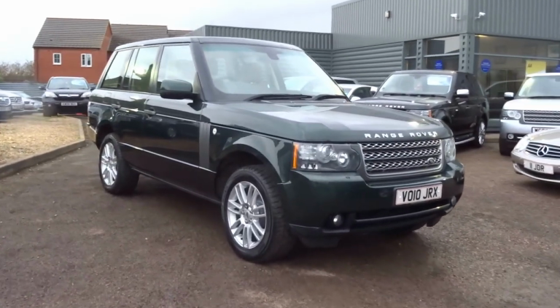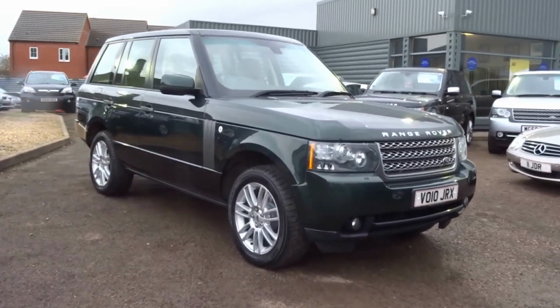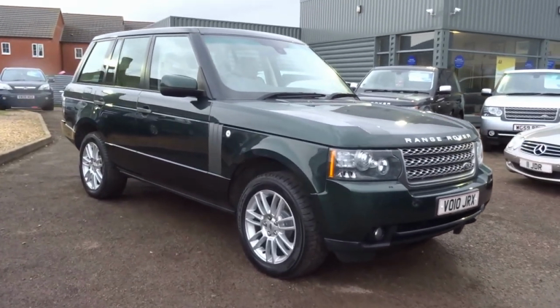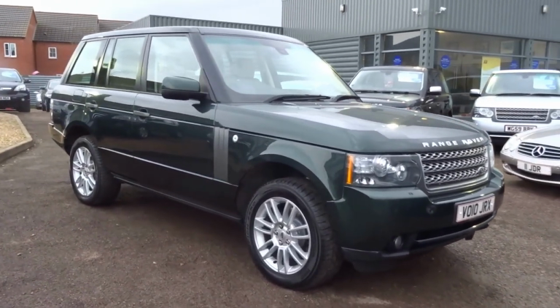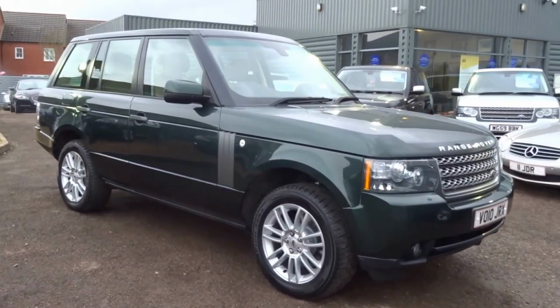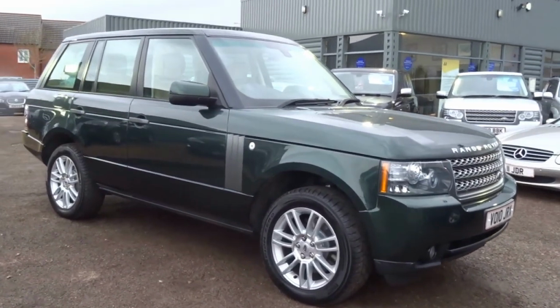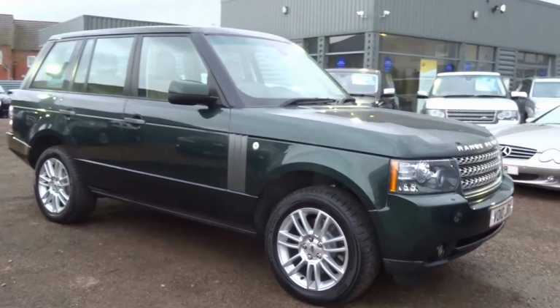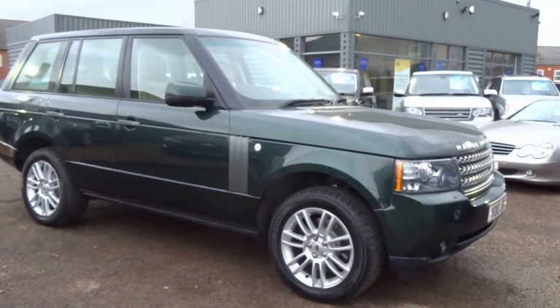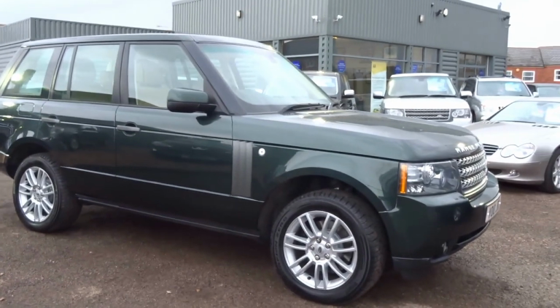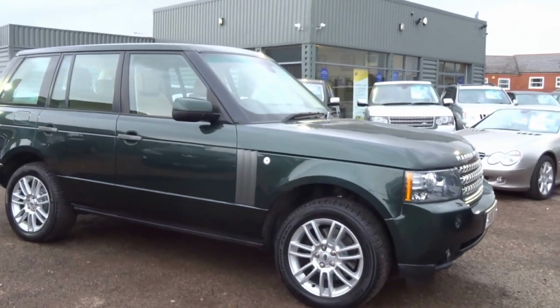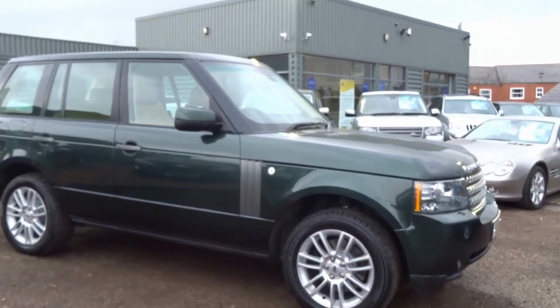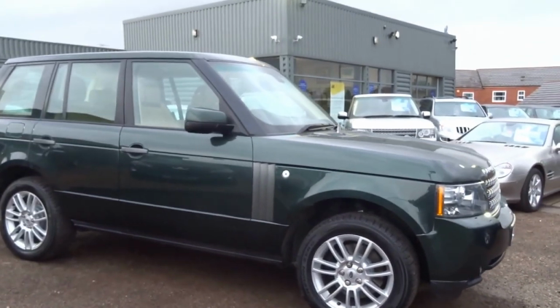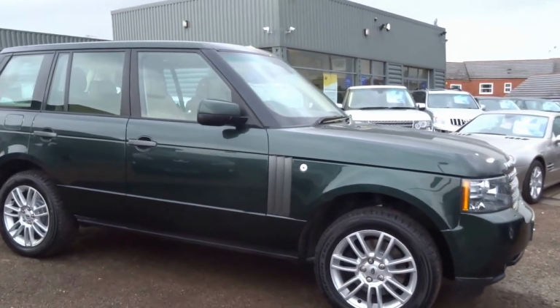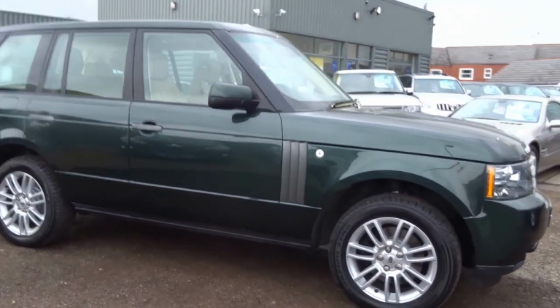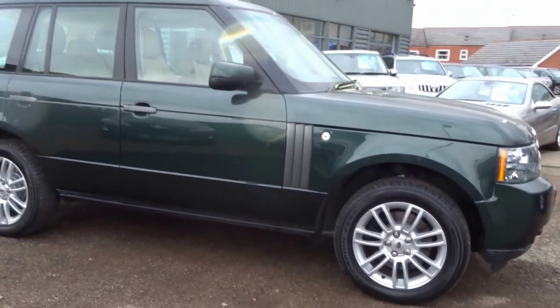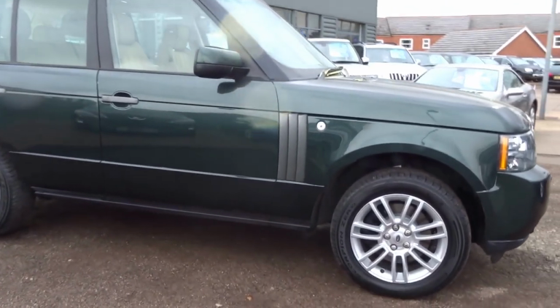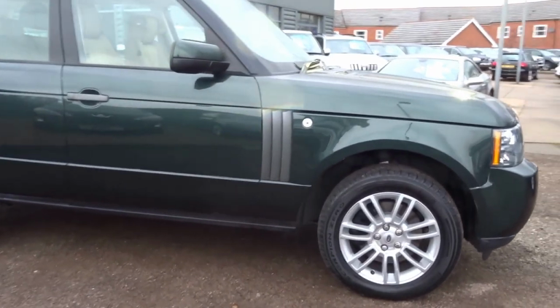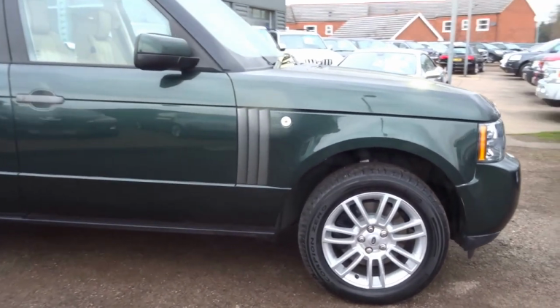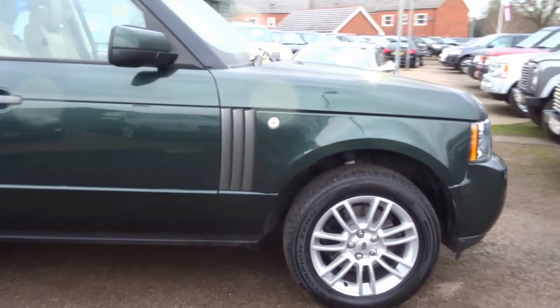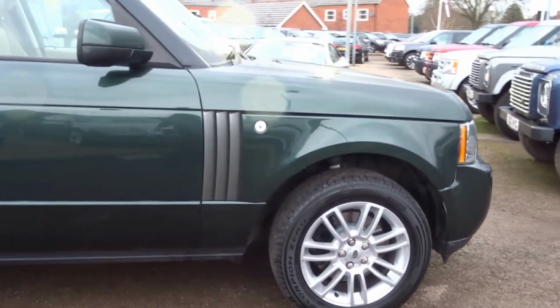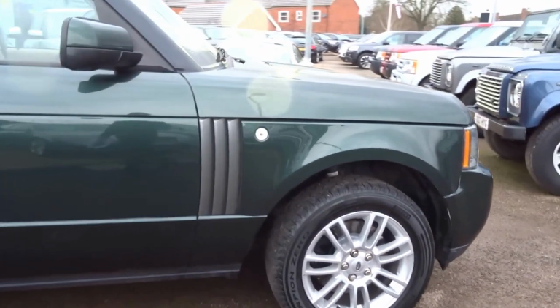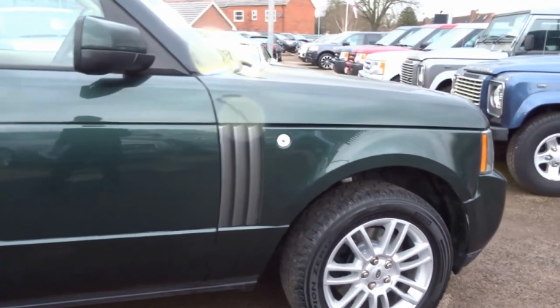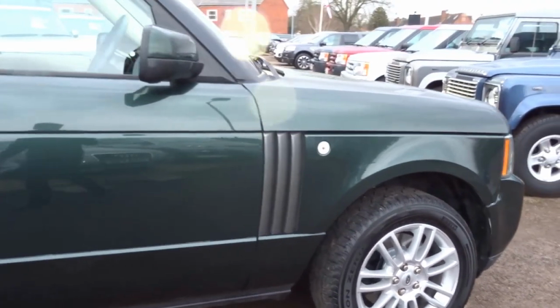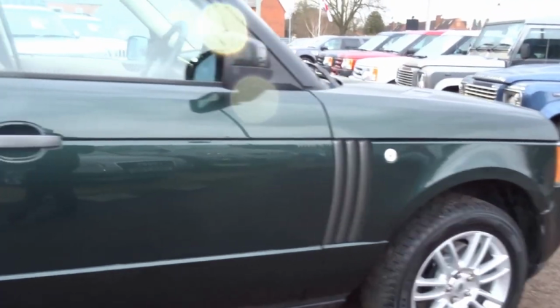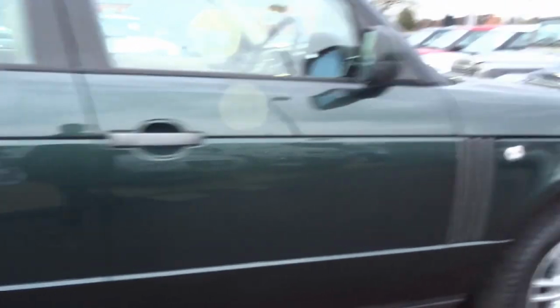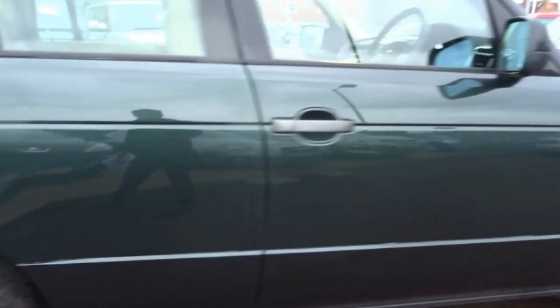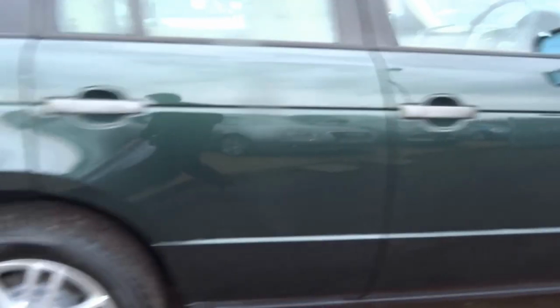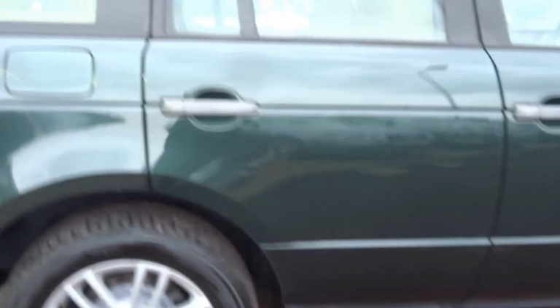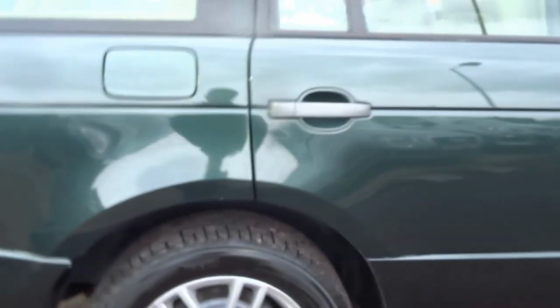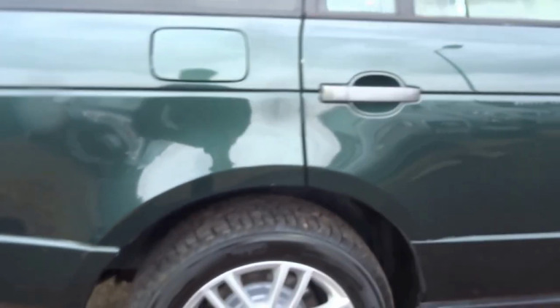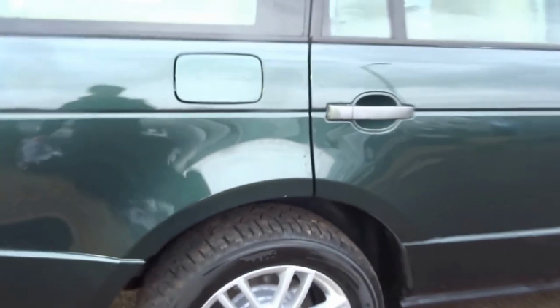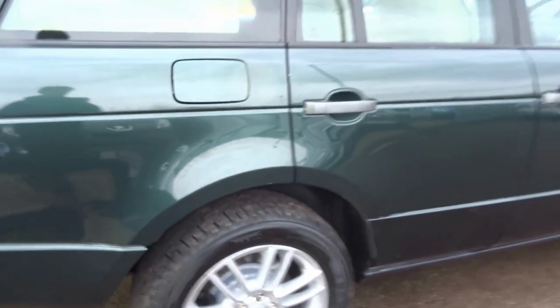Here for sale at Country Car we have another Range Rover. This car is a turbo diesel V8 Vogue. It's a lovely specification — I'm just going to show you around the vehicle in this short presentation and show you the overall condition as well as some of the features.